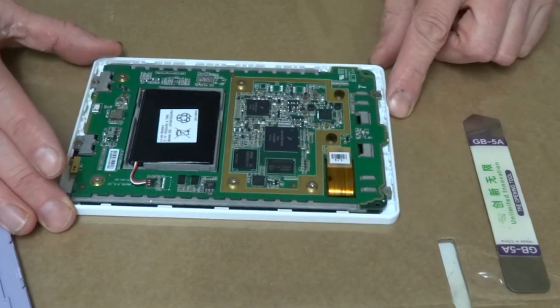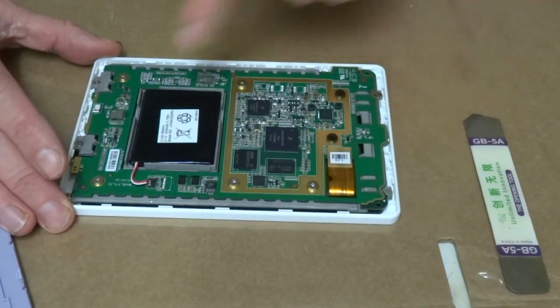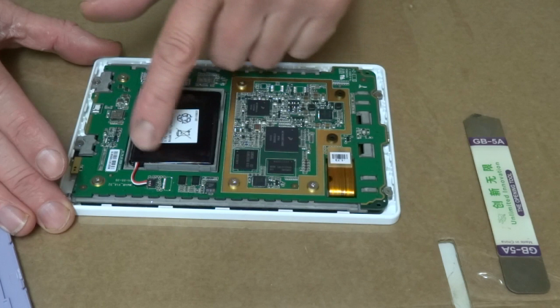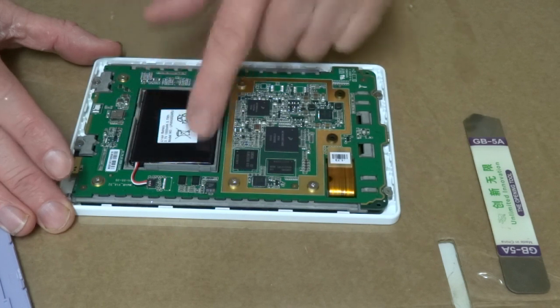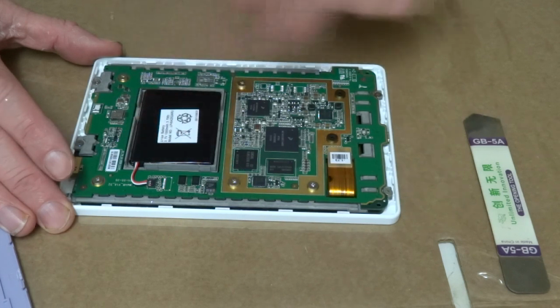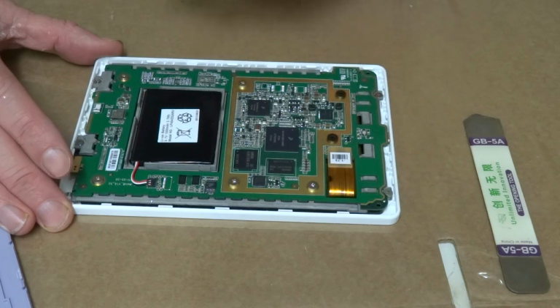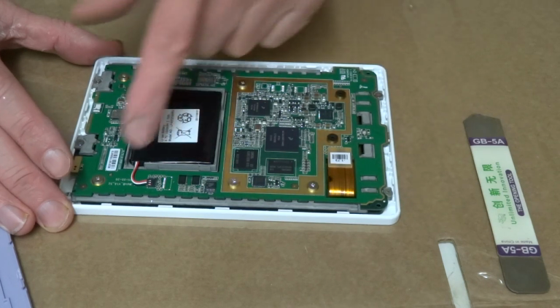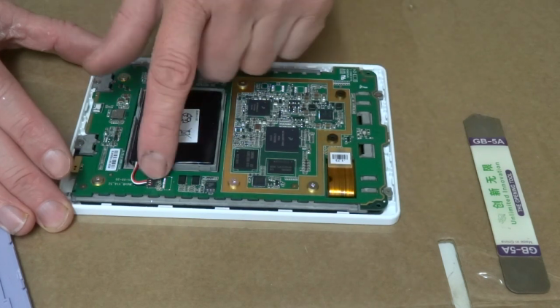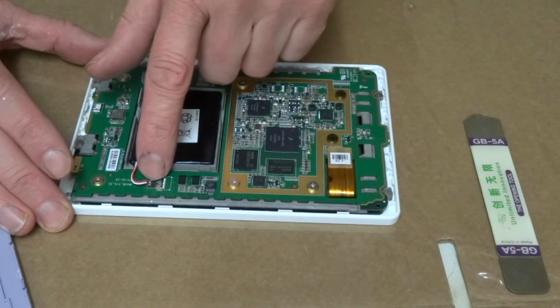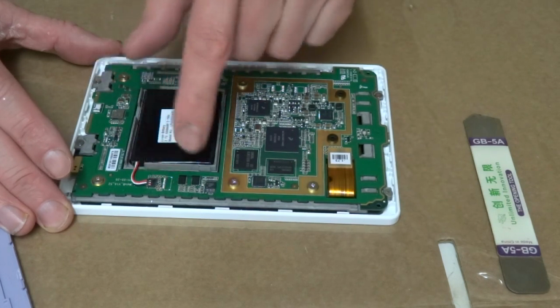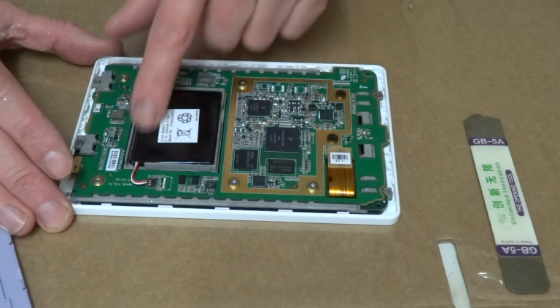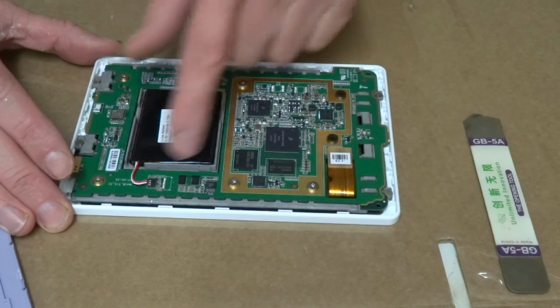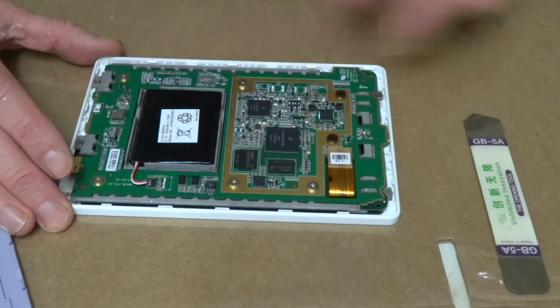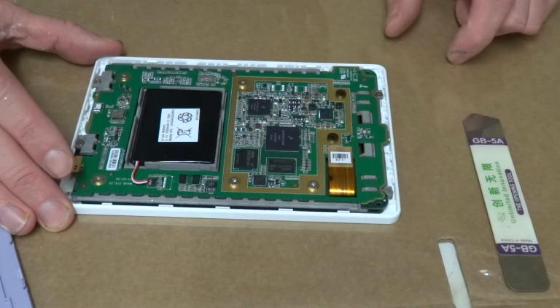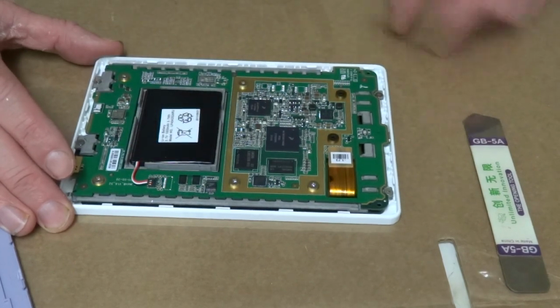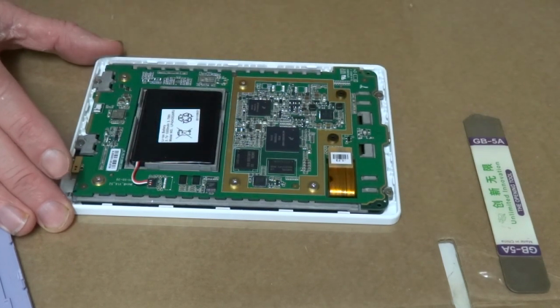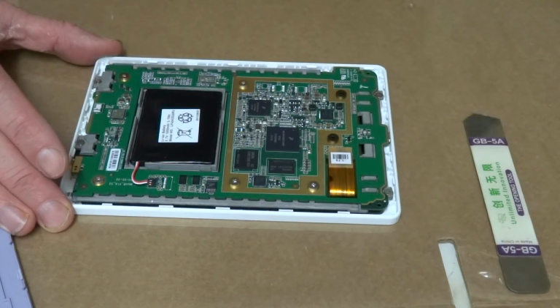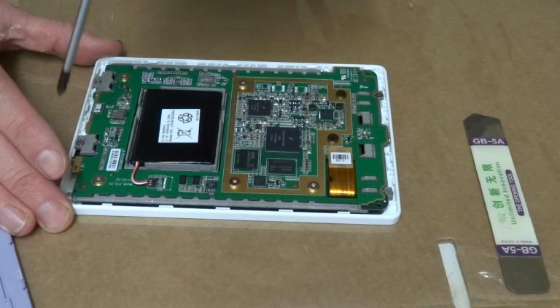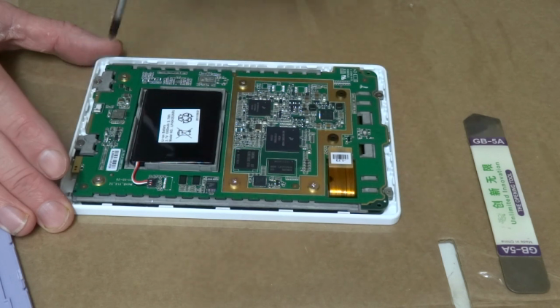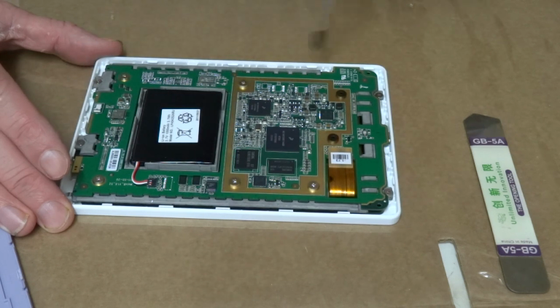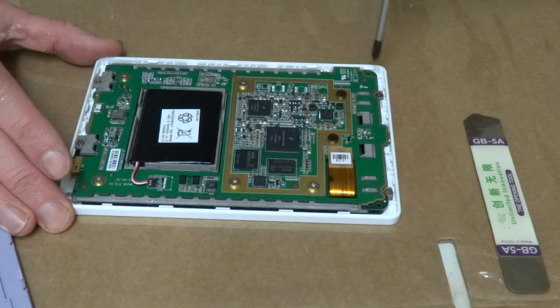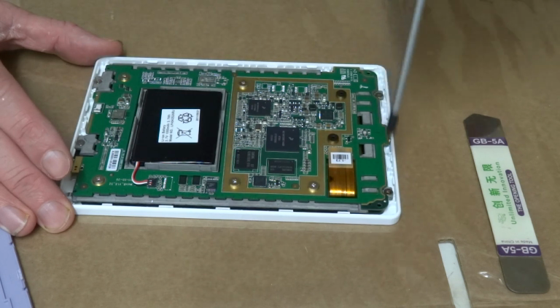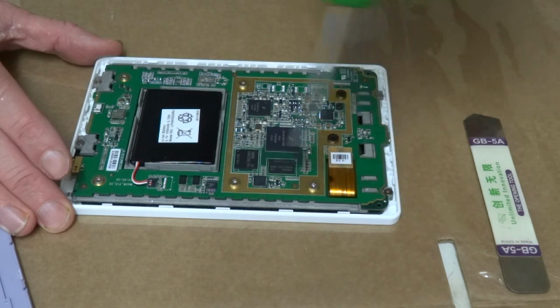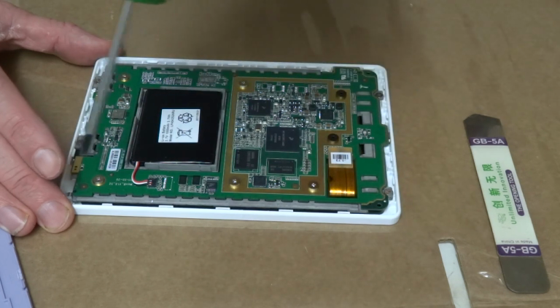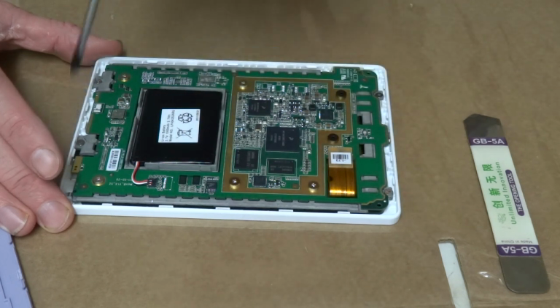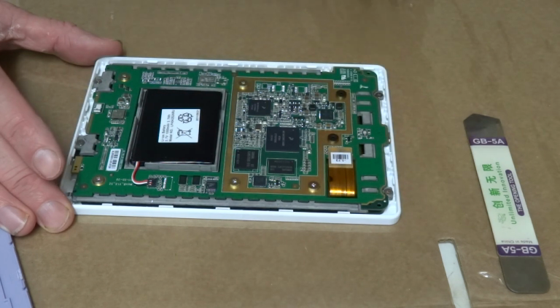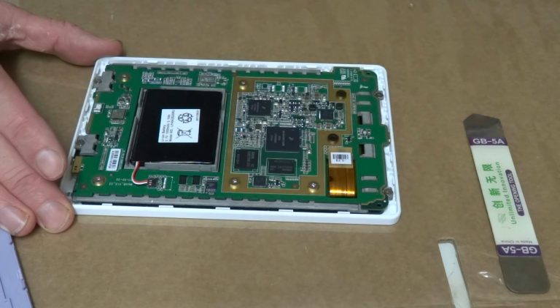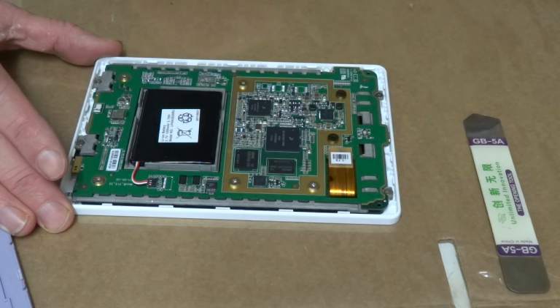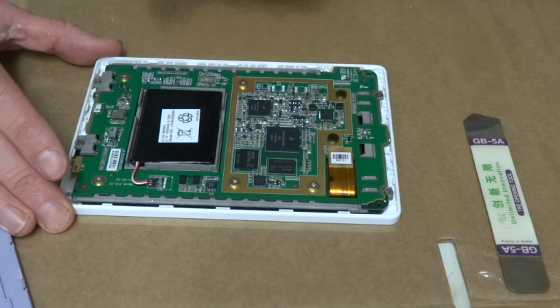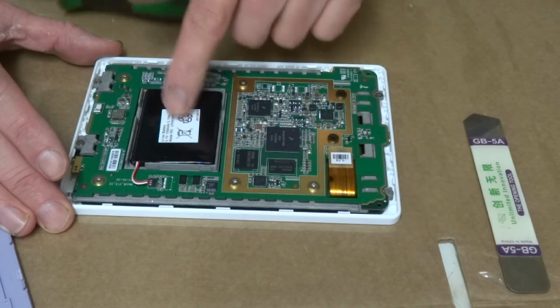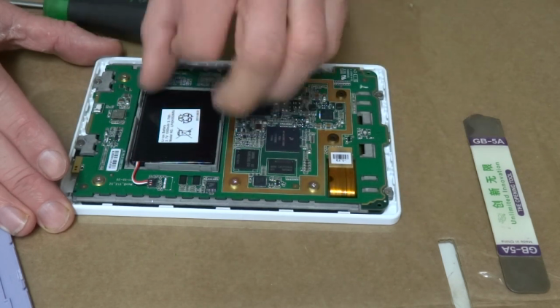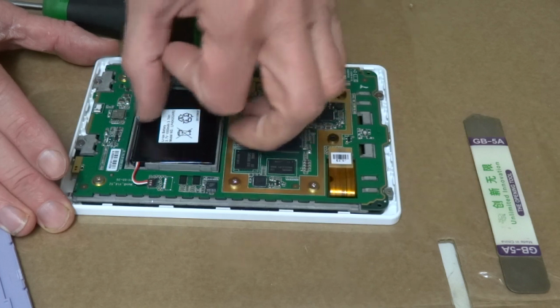So obviously you've got access to the battery there. It unplugs from that connector. If you undo all these screws you can get to the screen as well. But this one only needs a new battery.